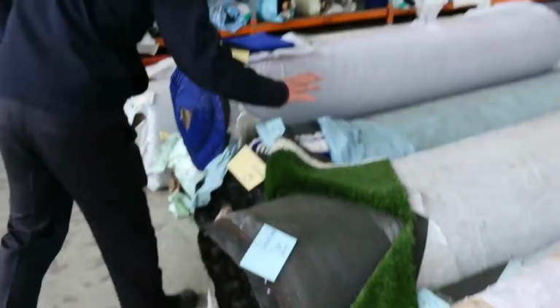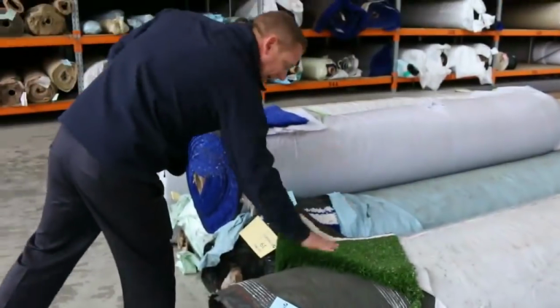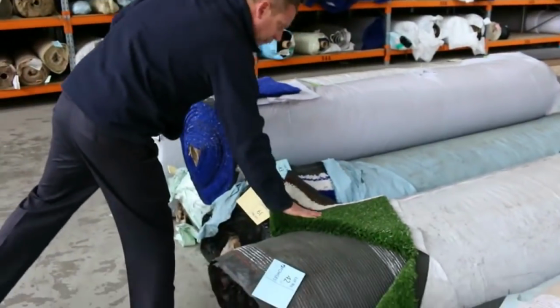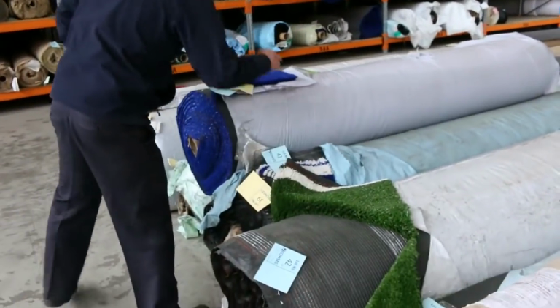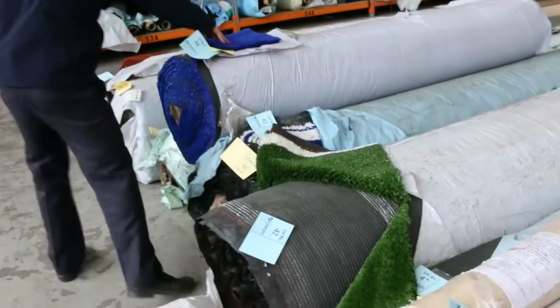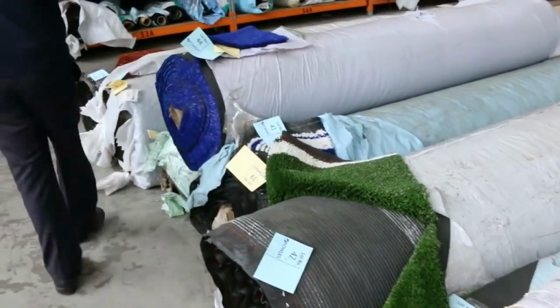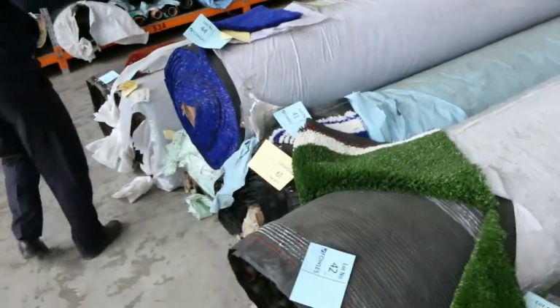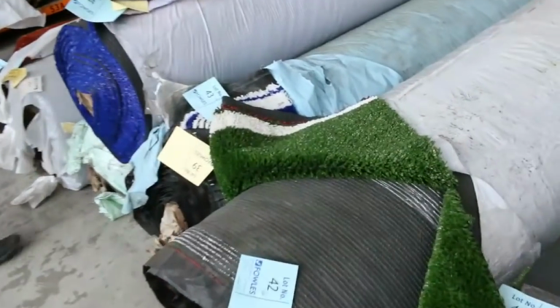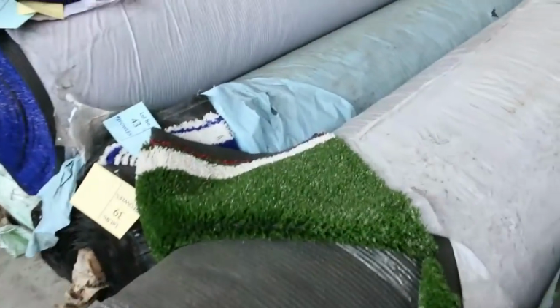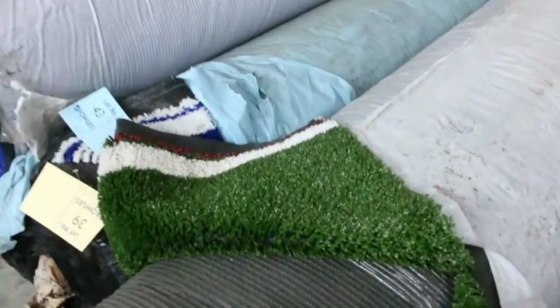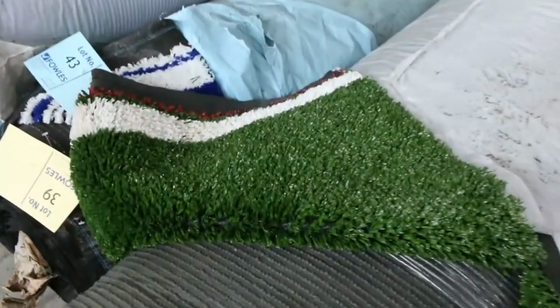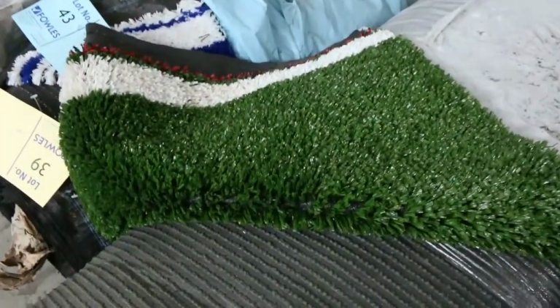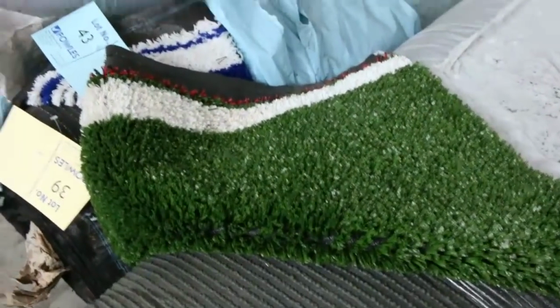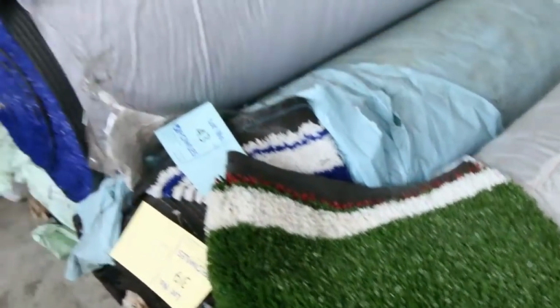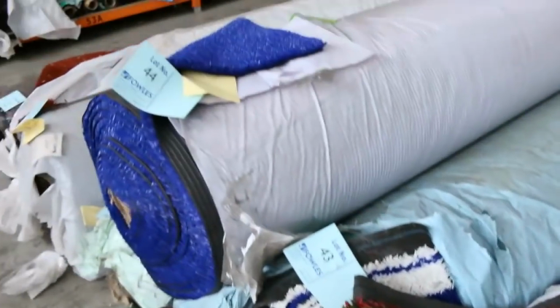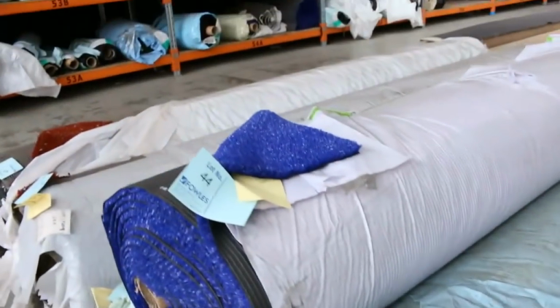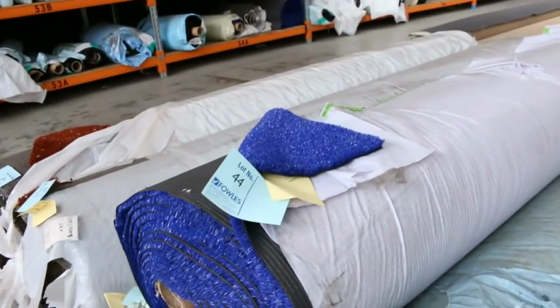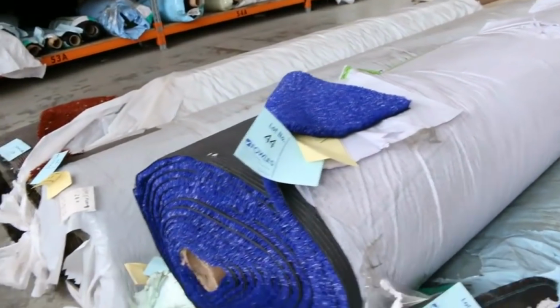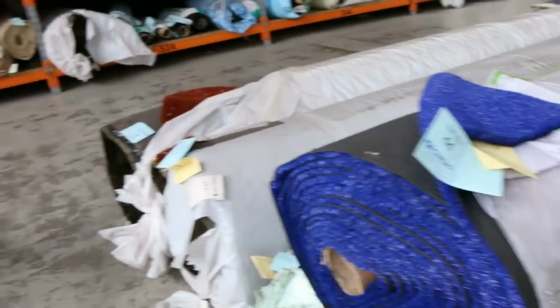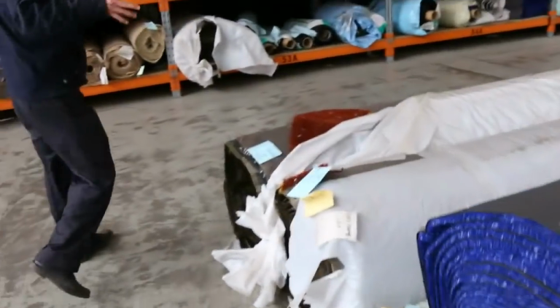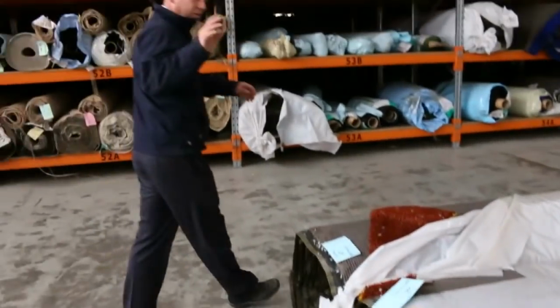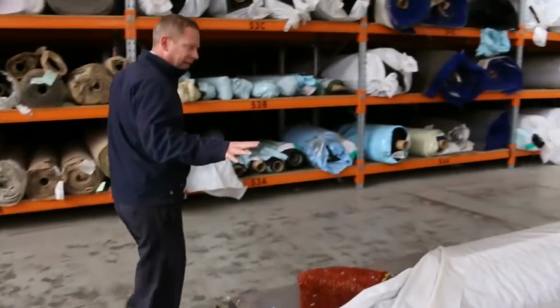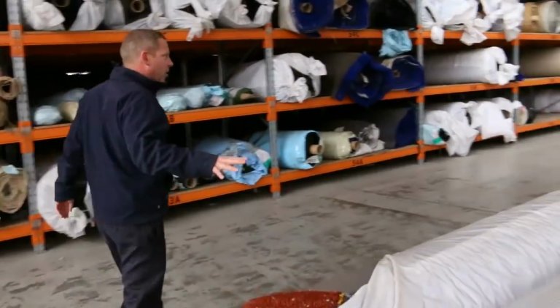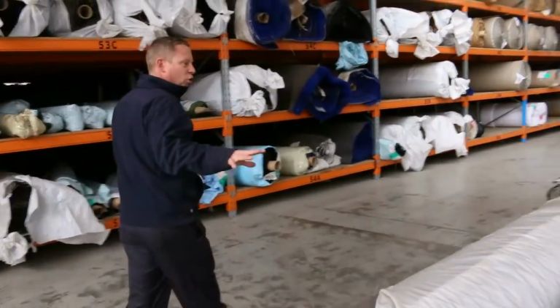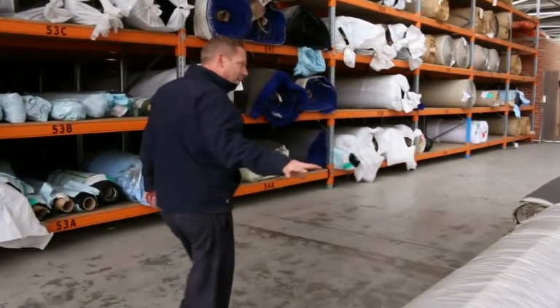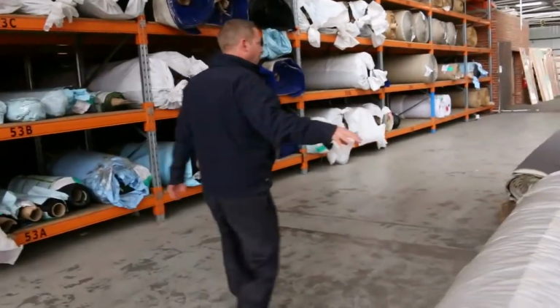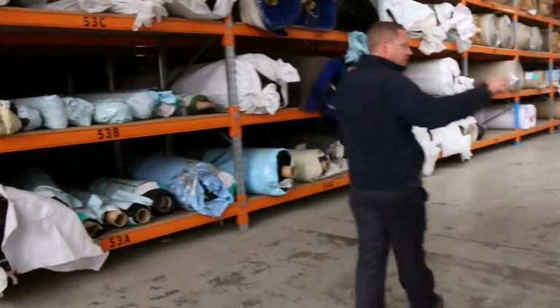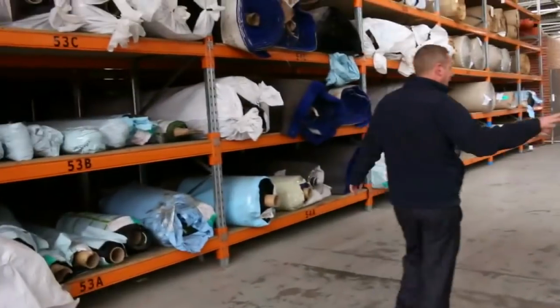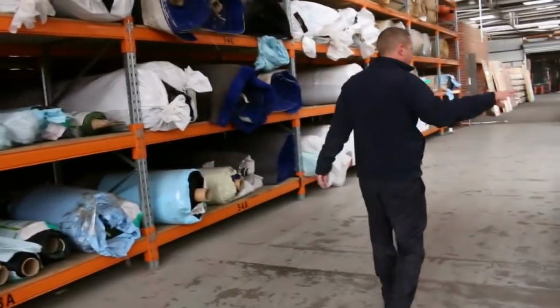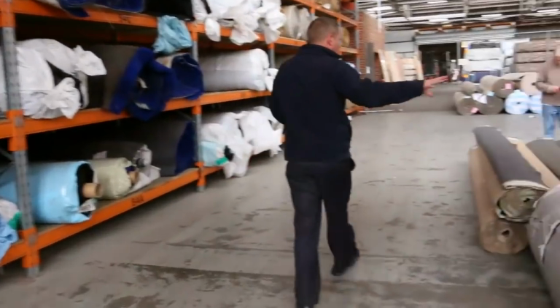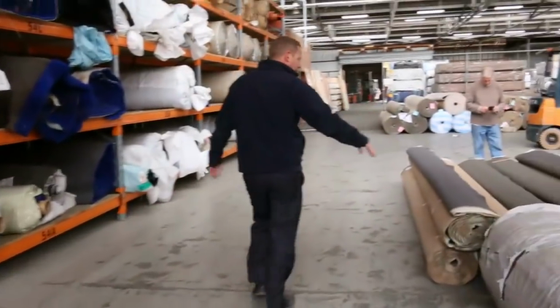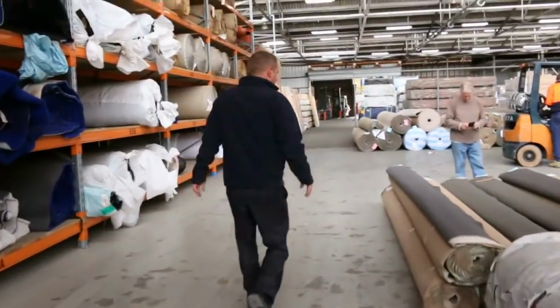We've got heaps of artificial turf, particularly in these more sports grass types of setups. You're looking at about $7.50 to $10 a square metre on those — we sell that actually in the square metre style.